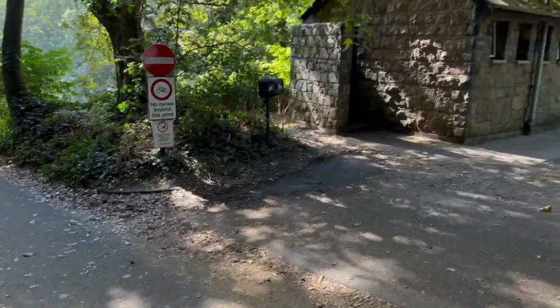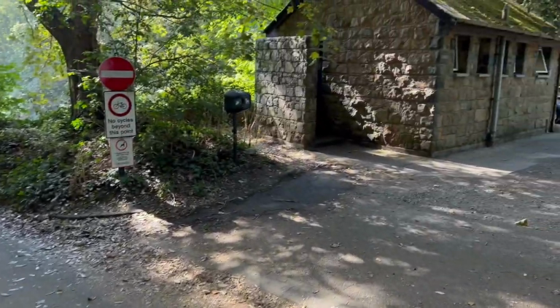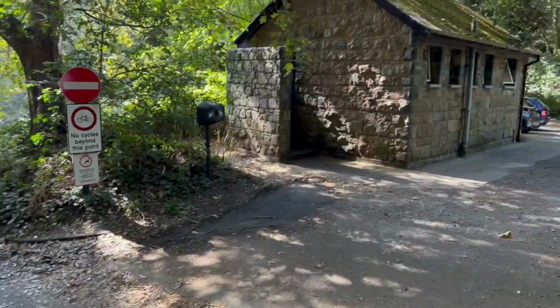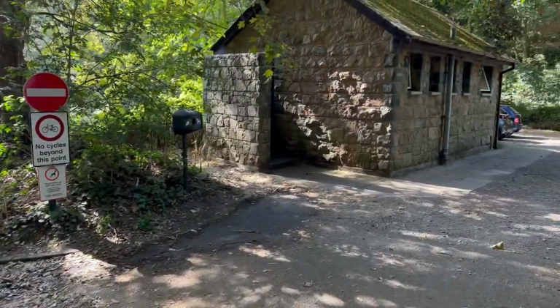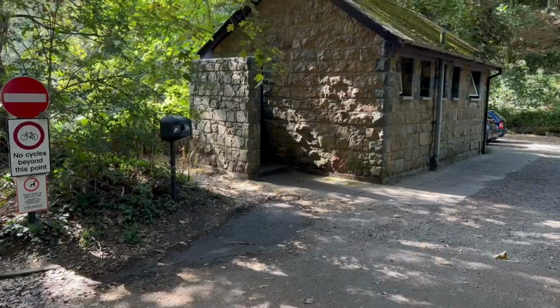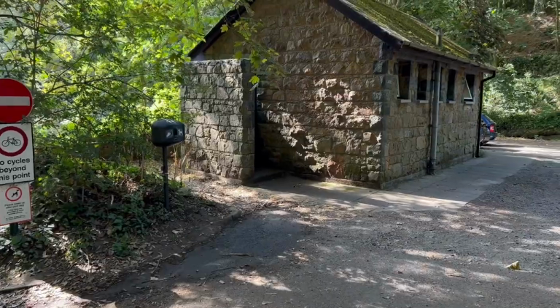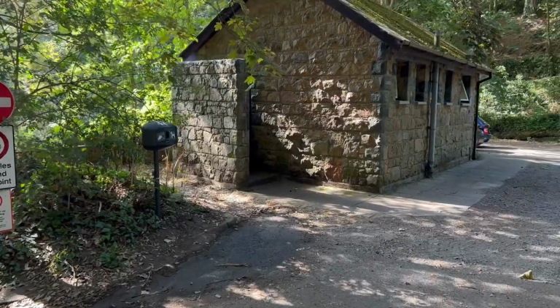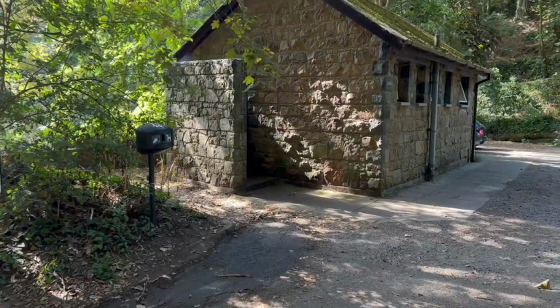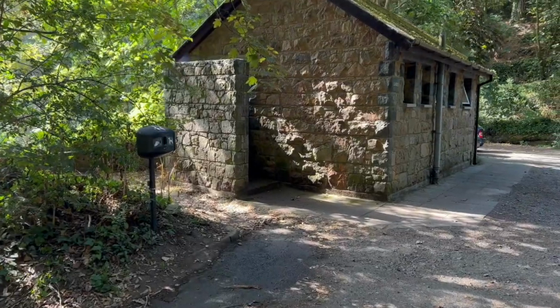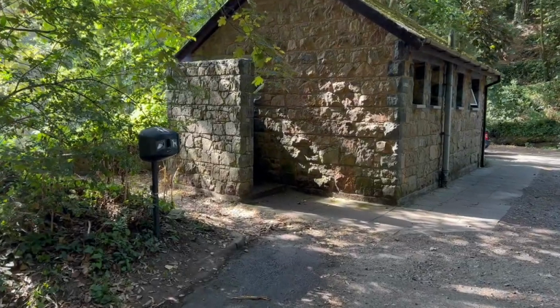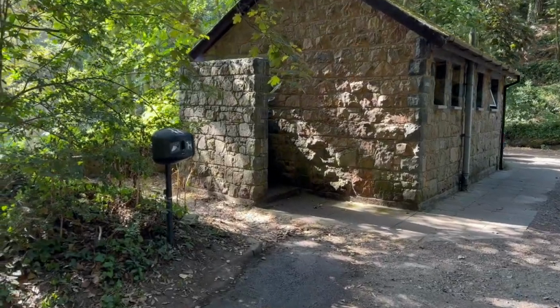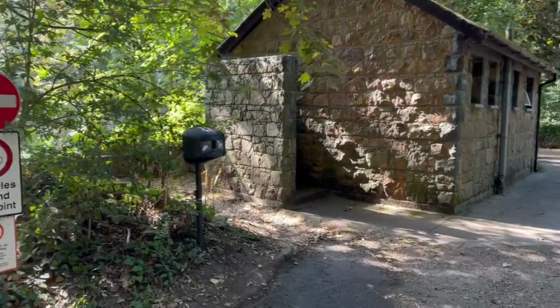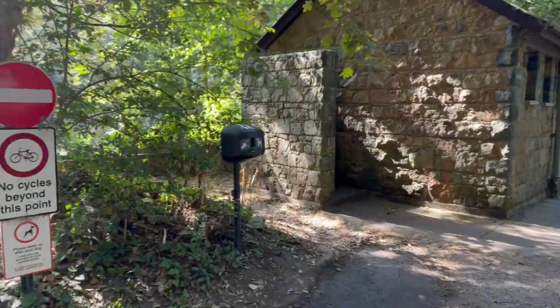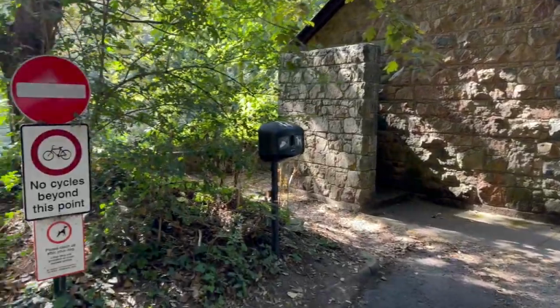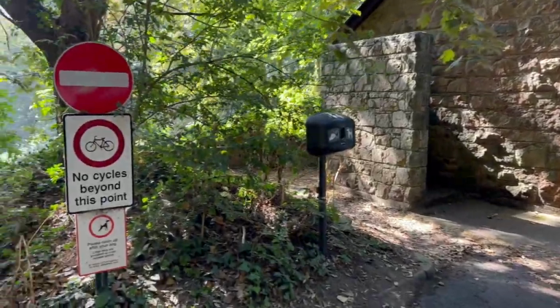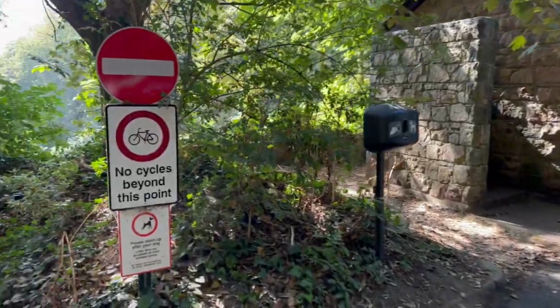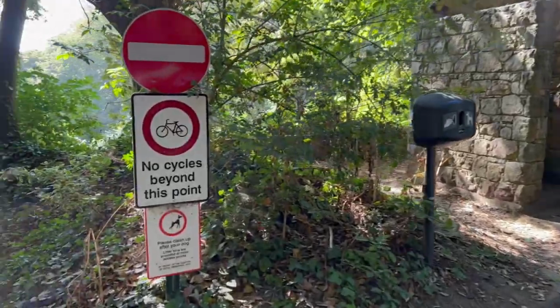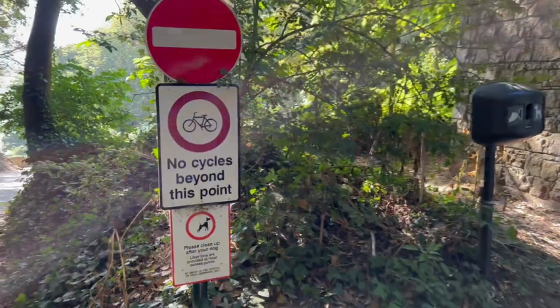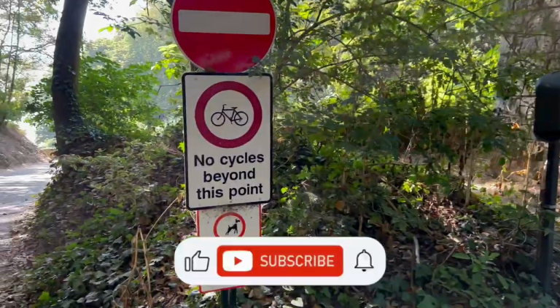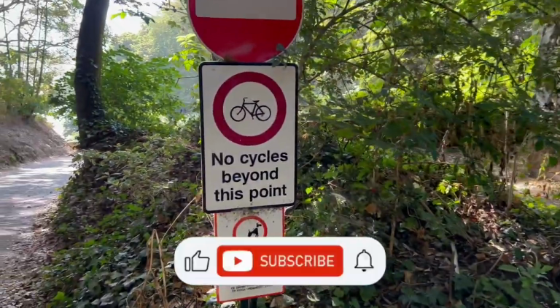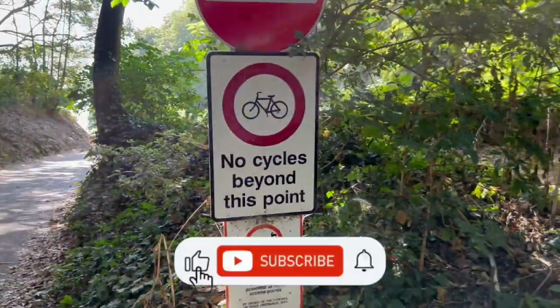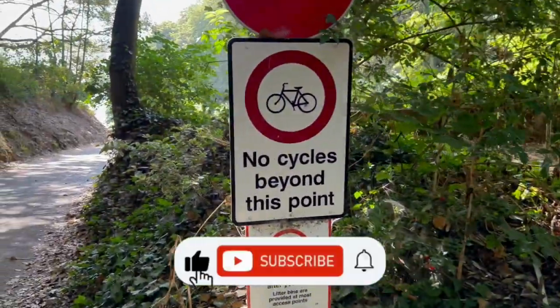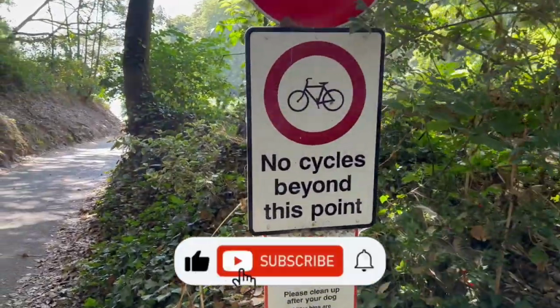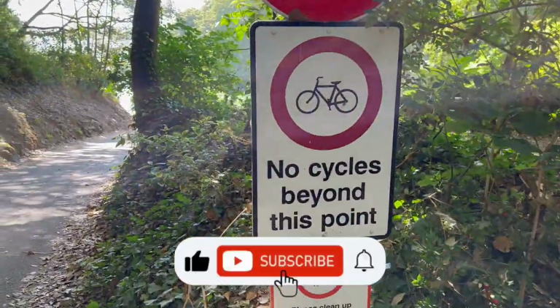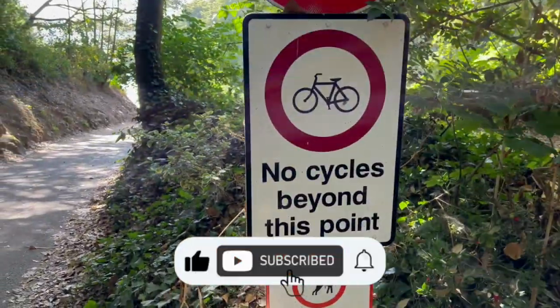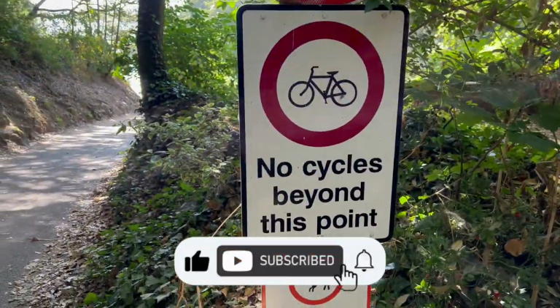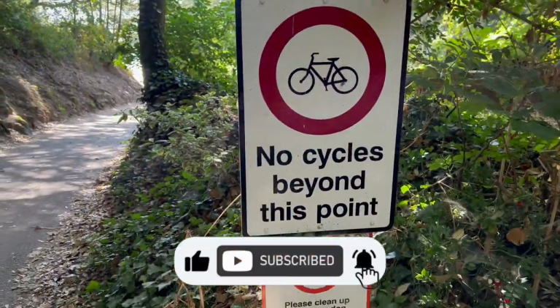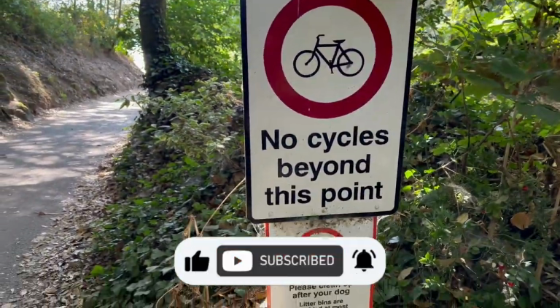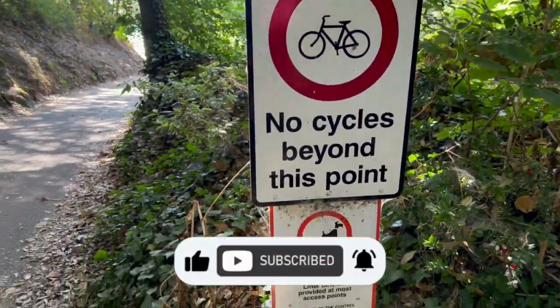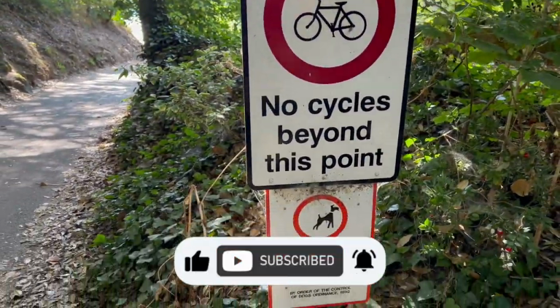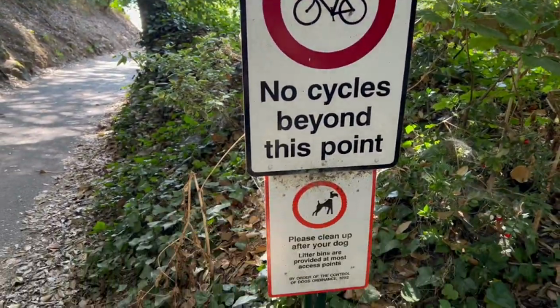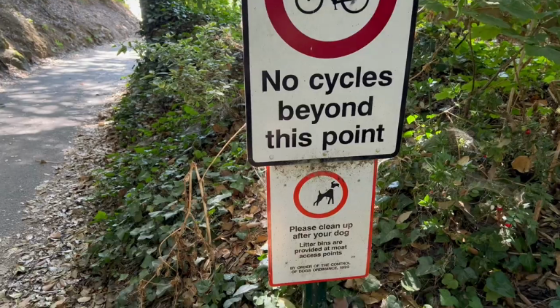I hope you enjoy the walk along. If you're new here, this channel is all about Guernsey. If you want to see more stuff about Guernsey, think about subscribing, and if you love this video give it a thumbs up as well.